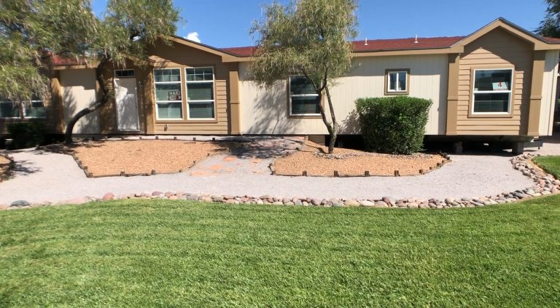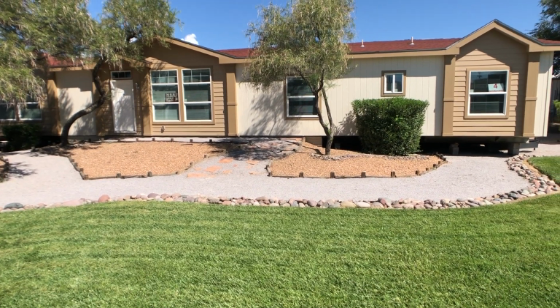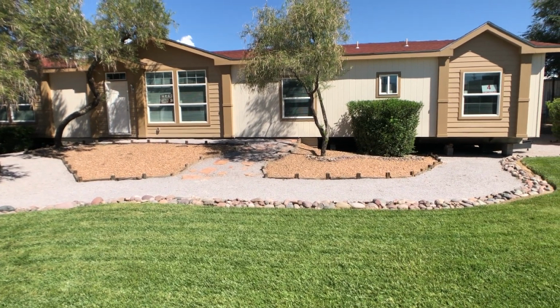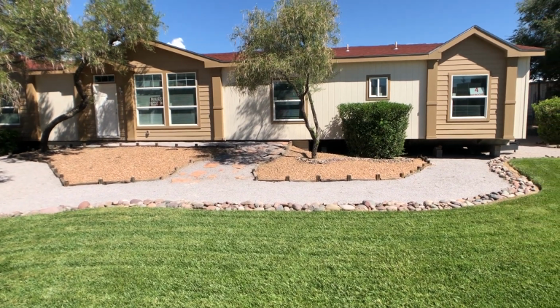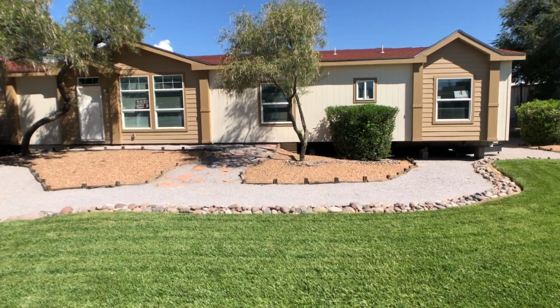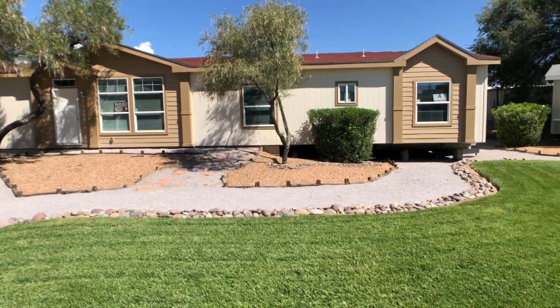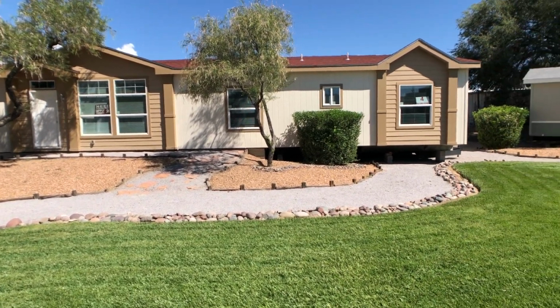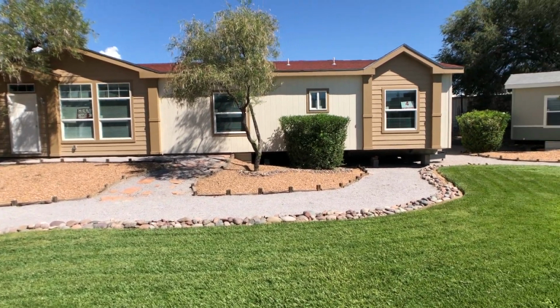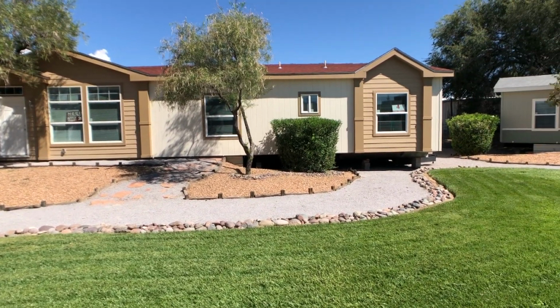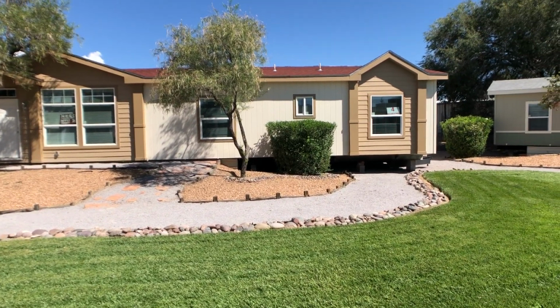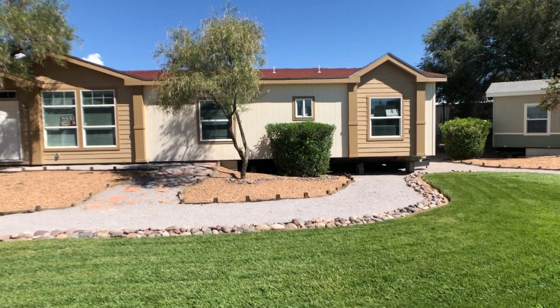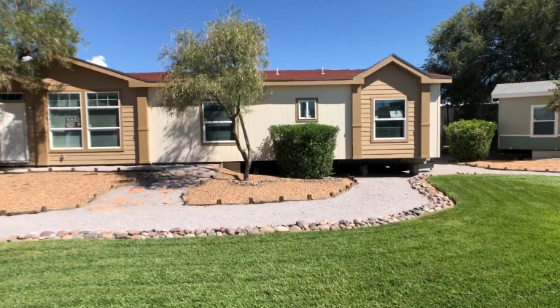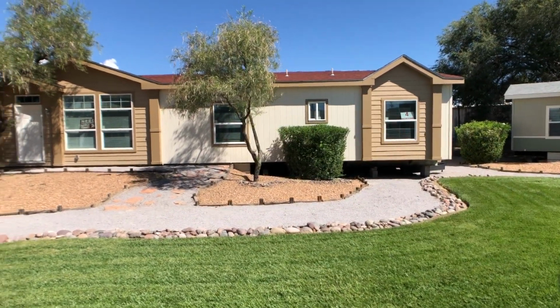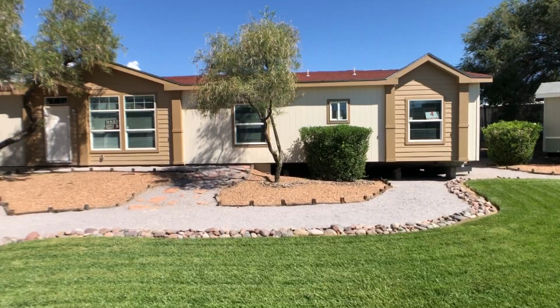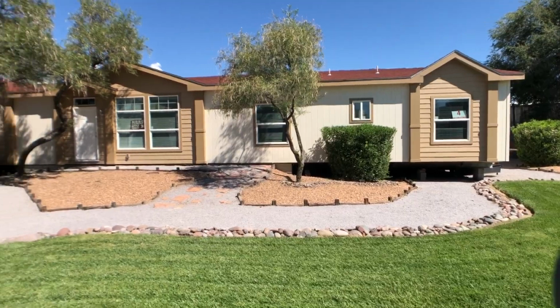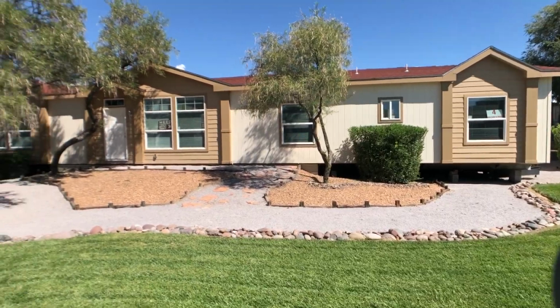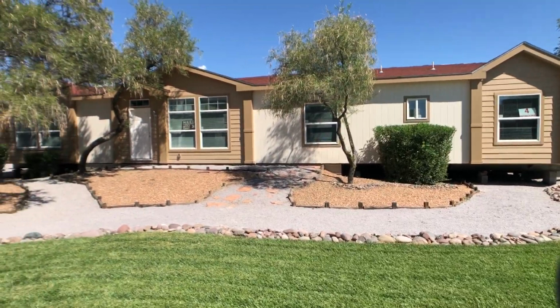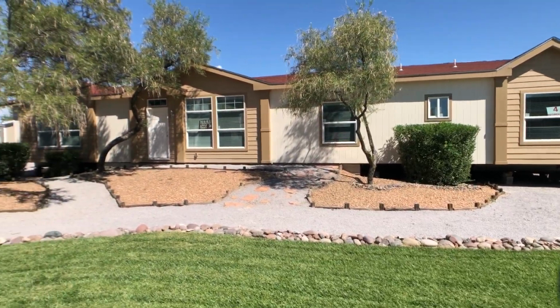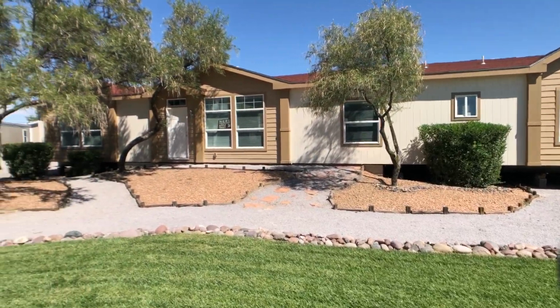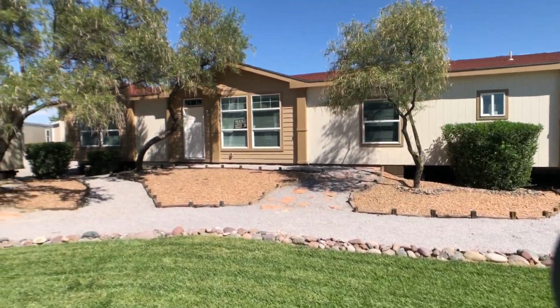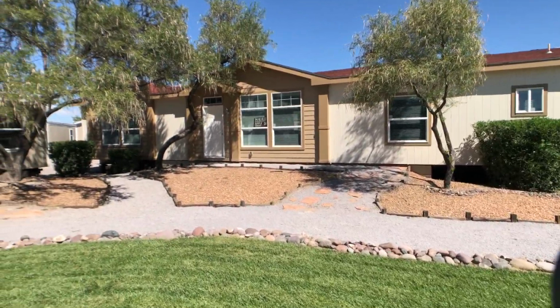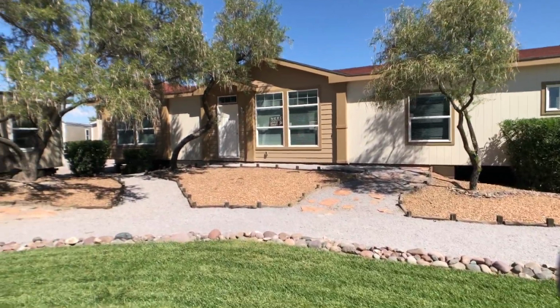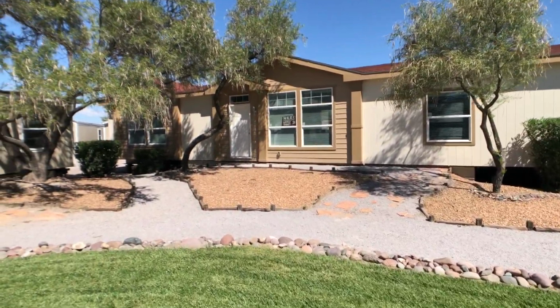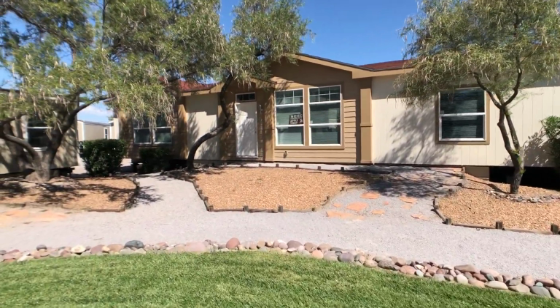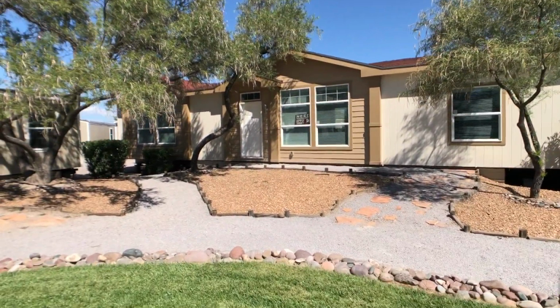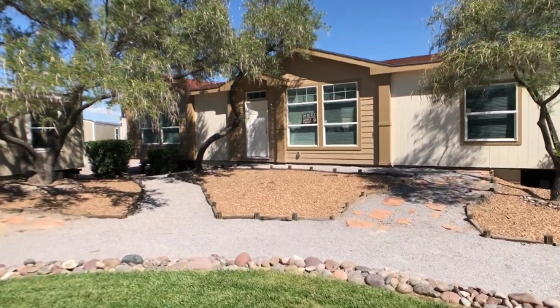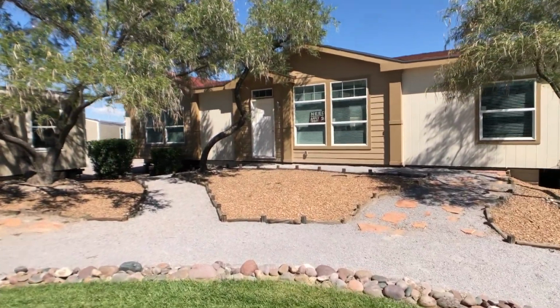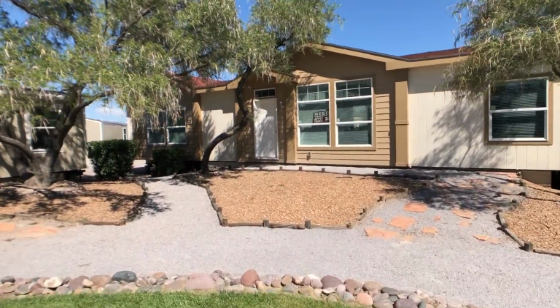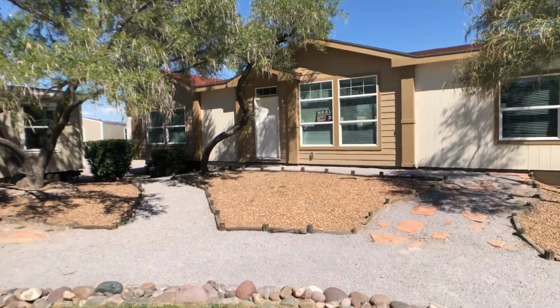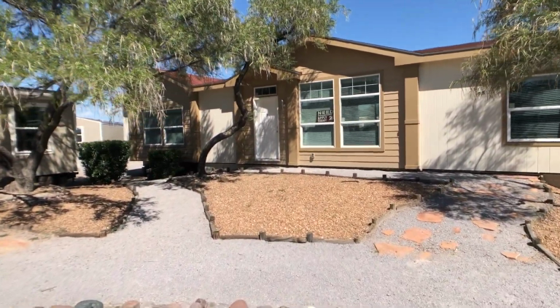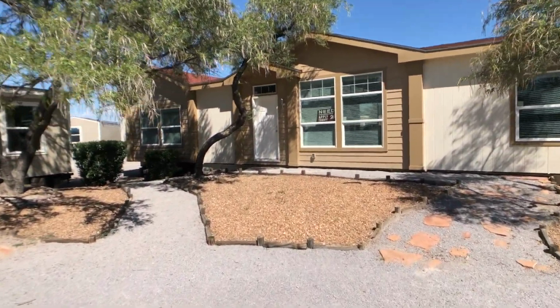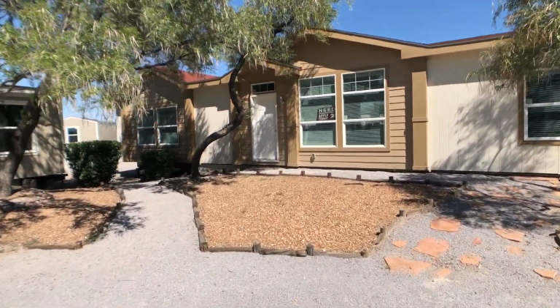This is the Karsten Big Tex. It's a 27 by 76. It's one of our most popular larger homes.